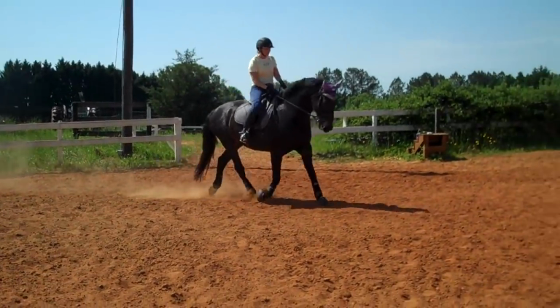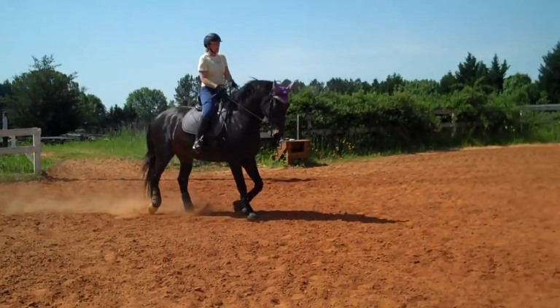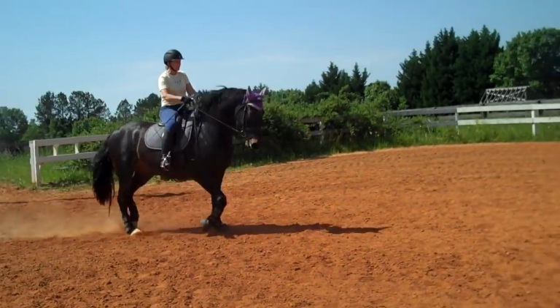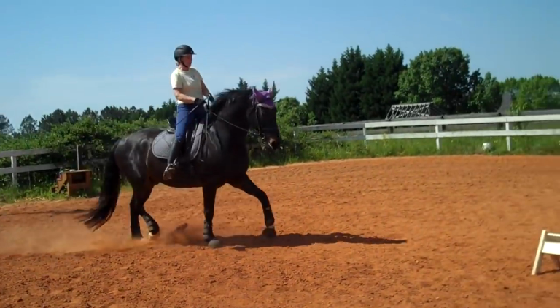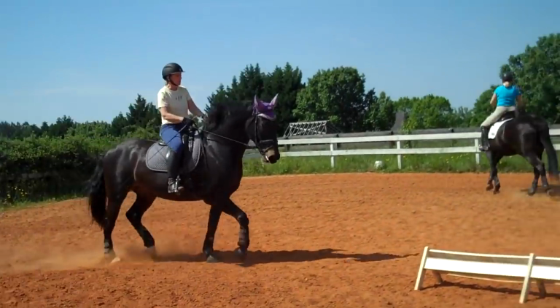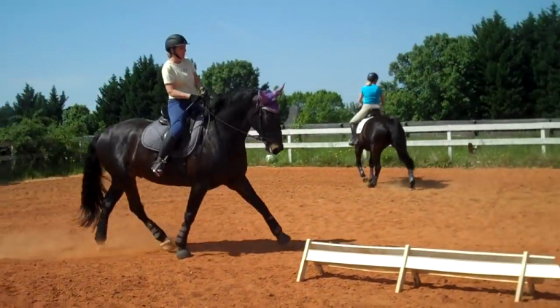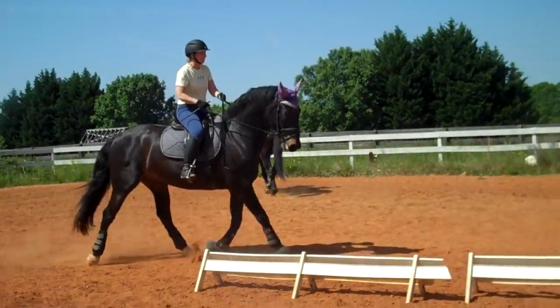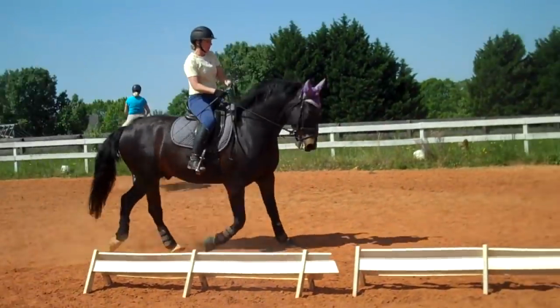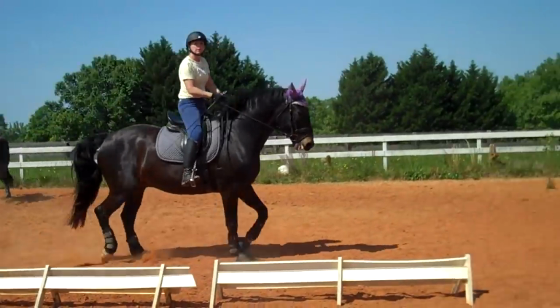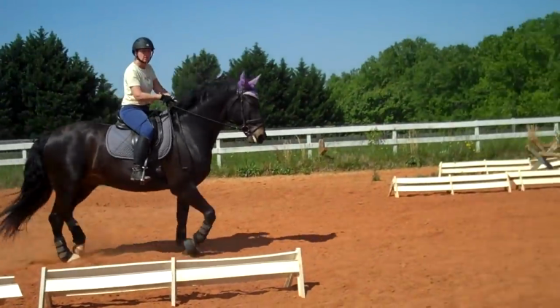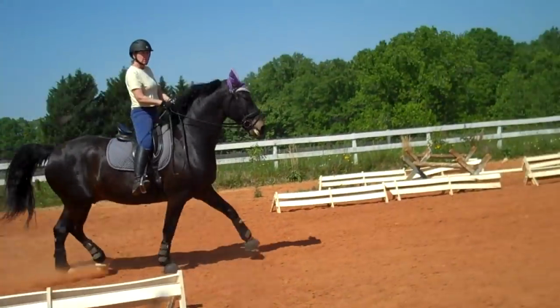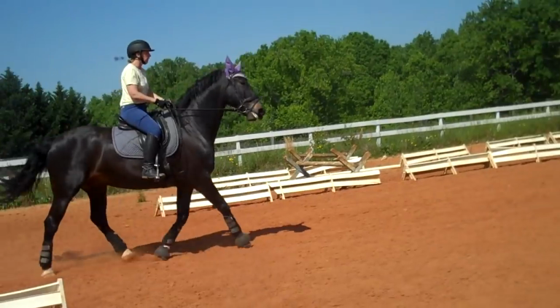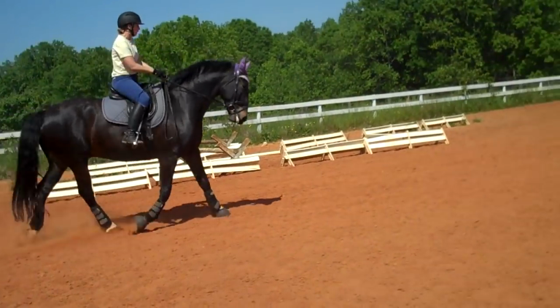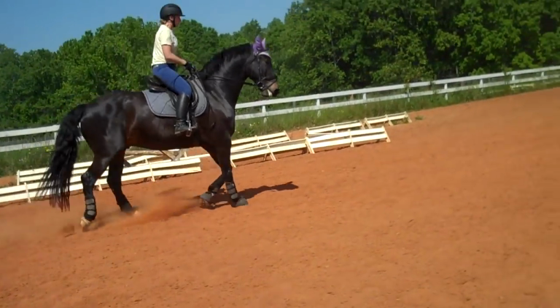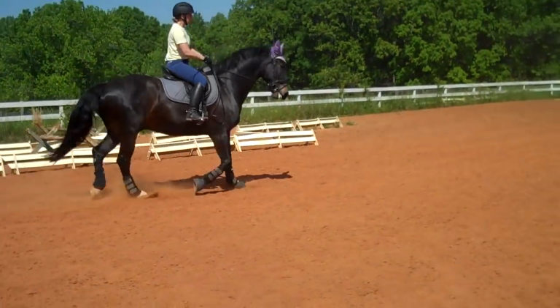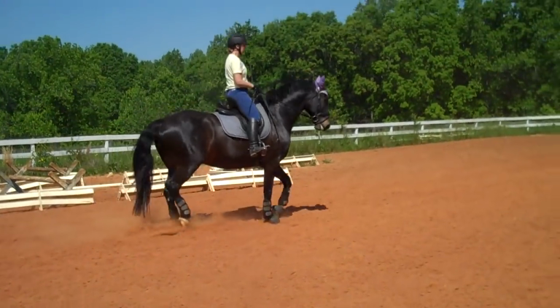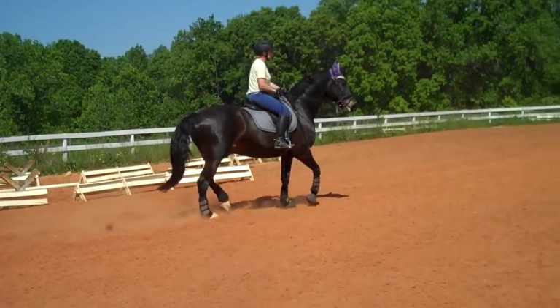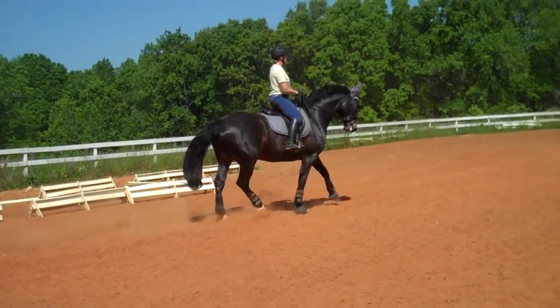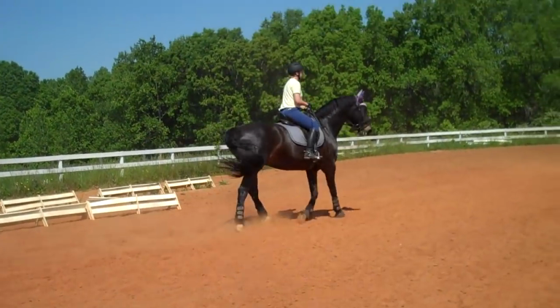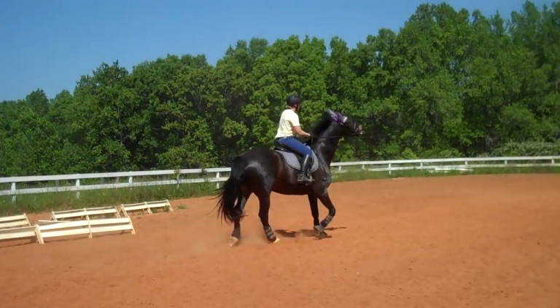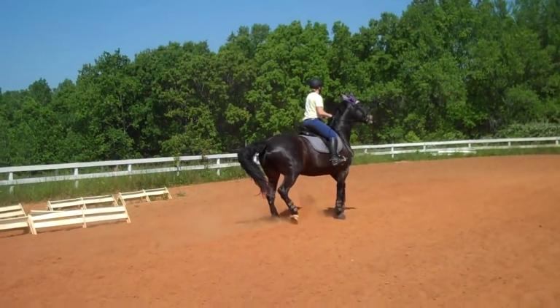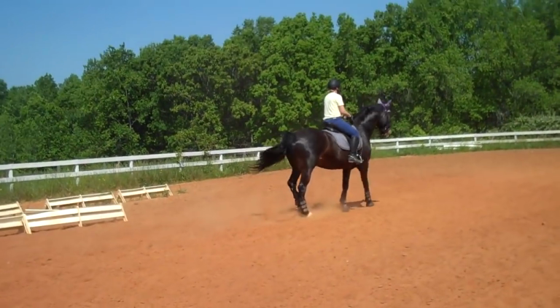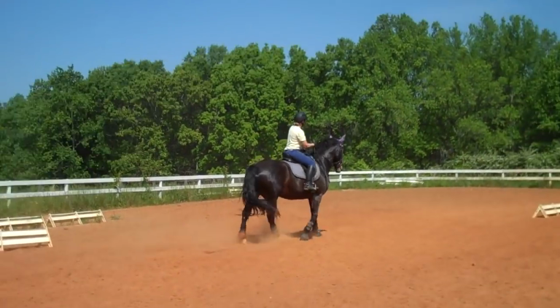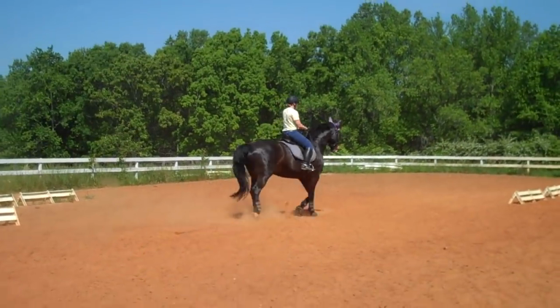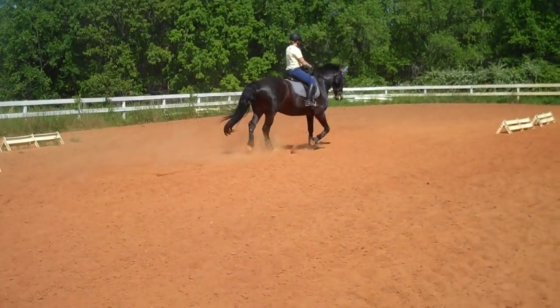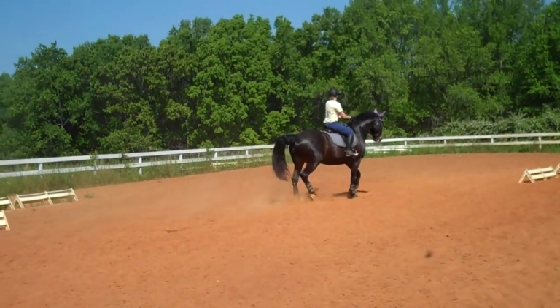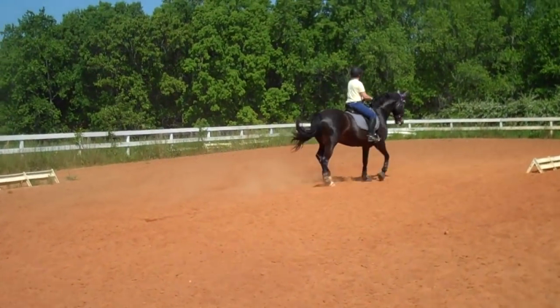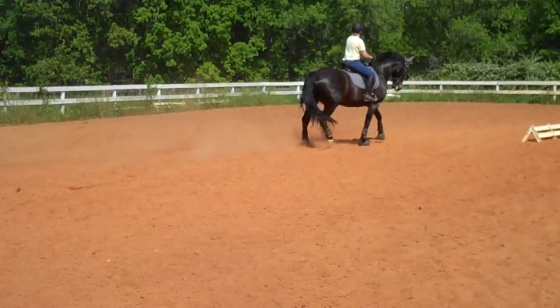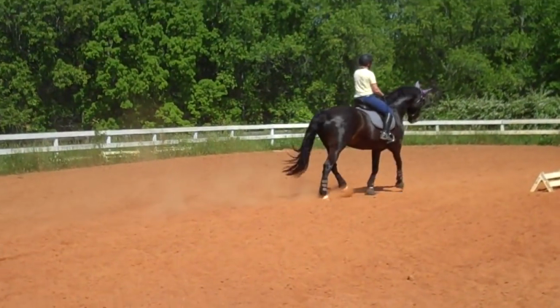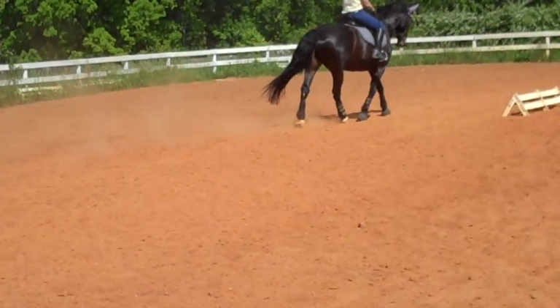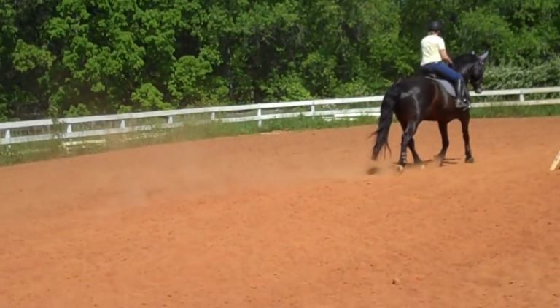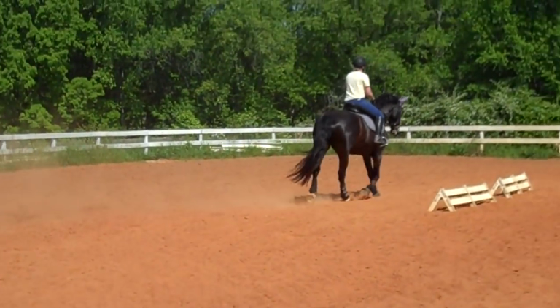Get him to step up with the activity from behind so he takes a feel of your rein. And then praise him. To do that, remember you're going to soften the jaw, soften the pole, check to see that he's got the rainbow. He's going to say he can't do it.